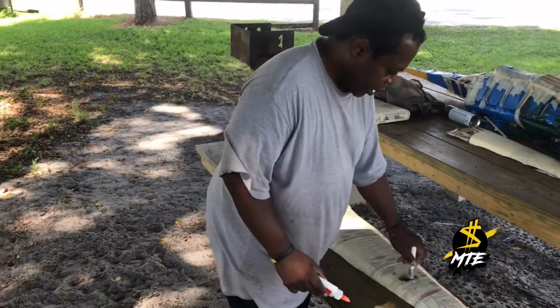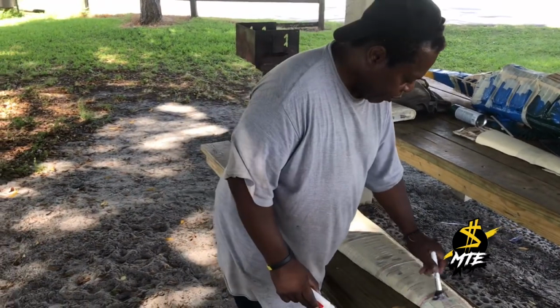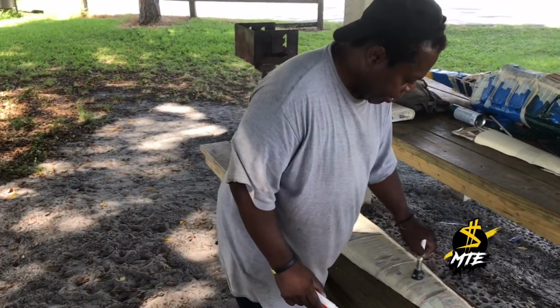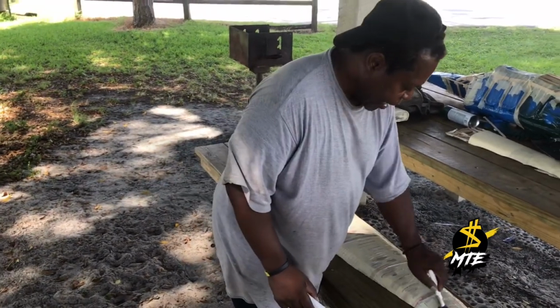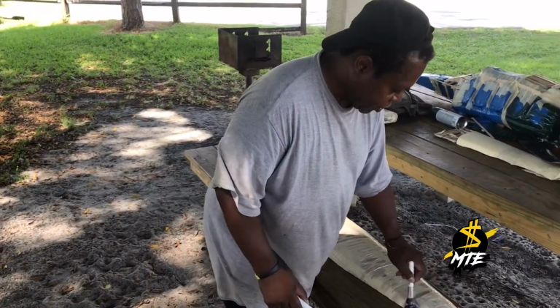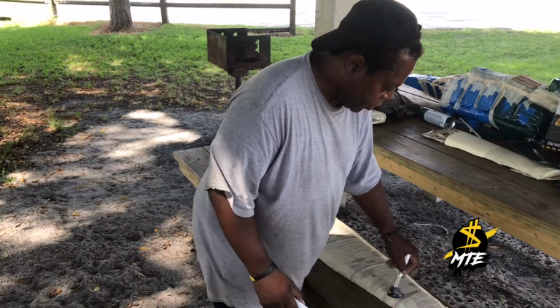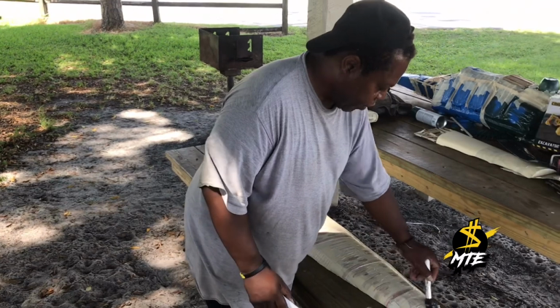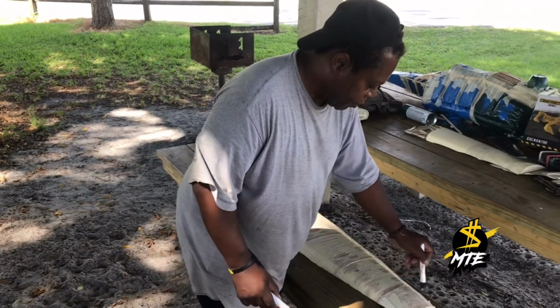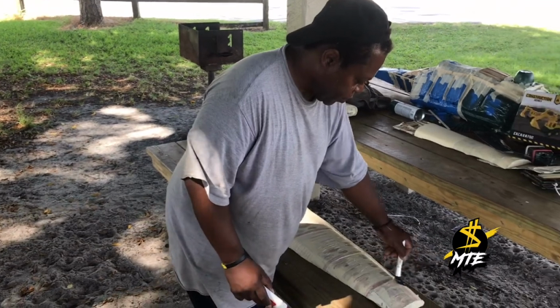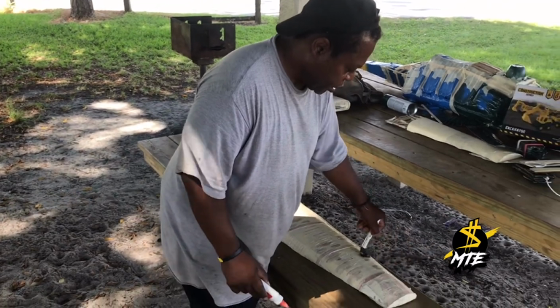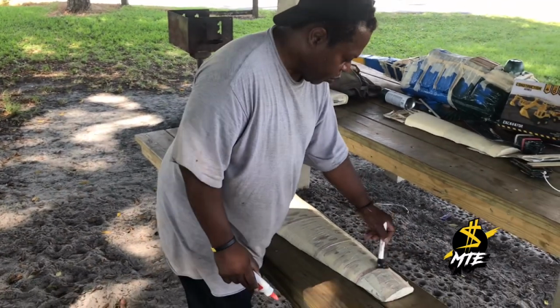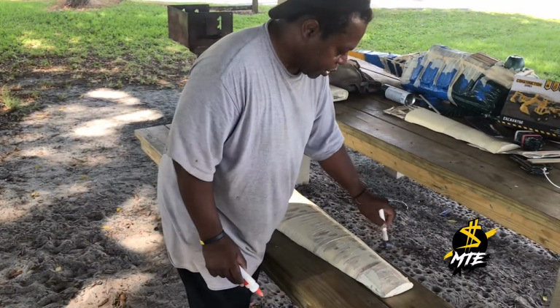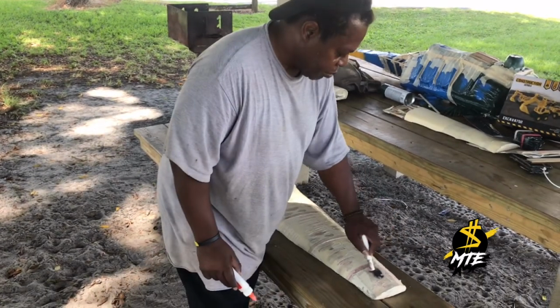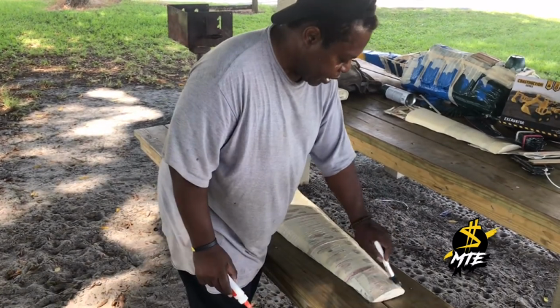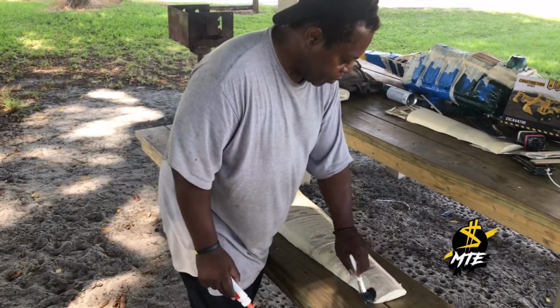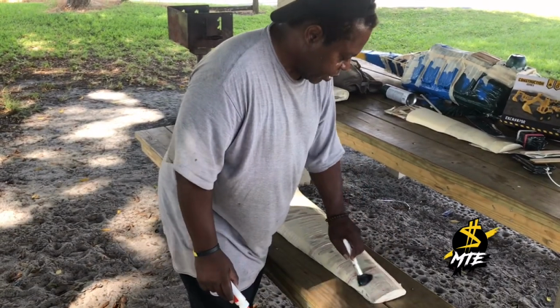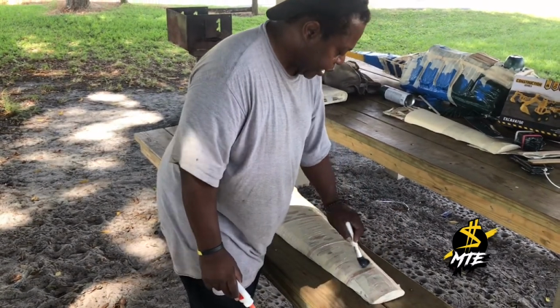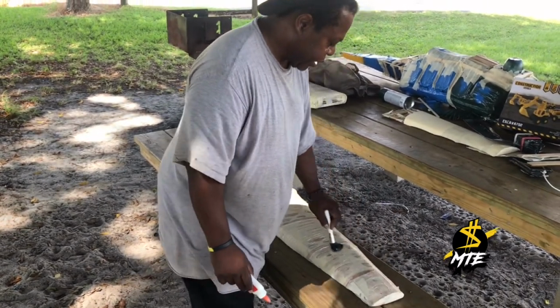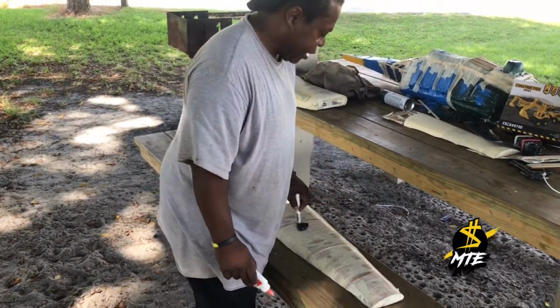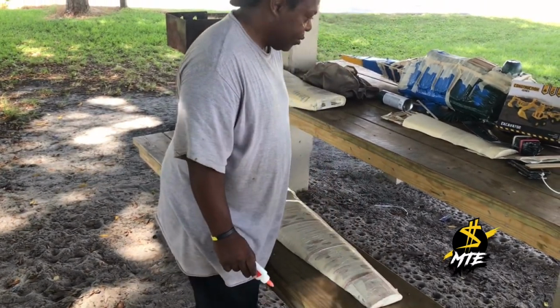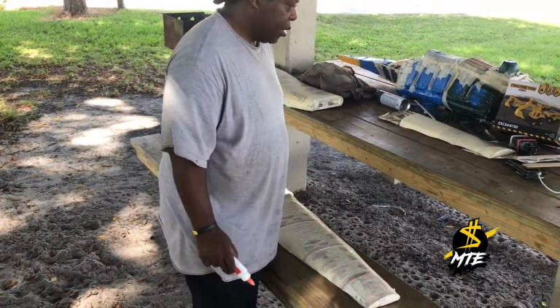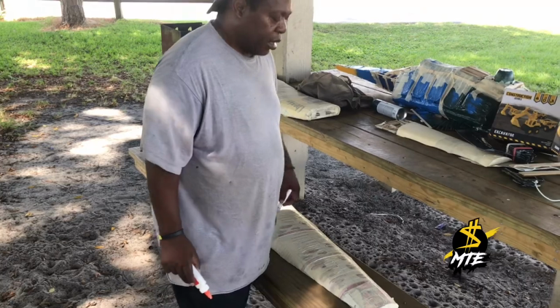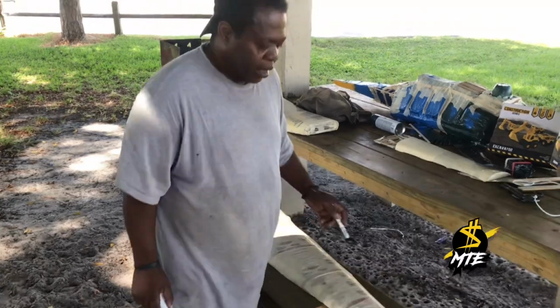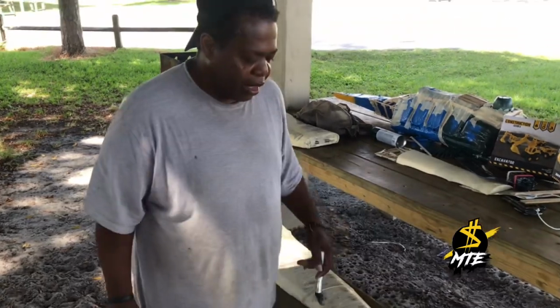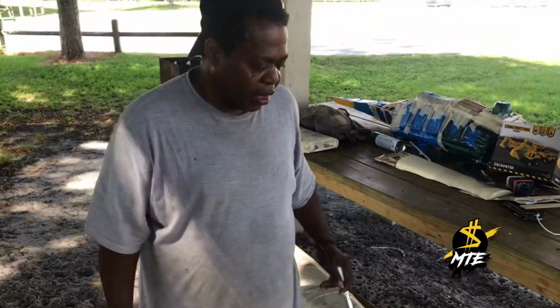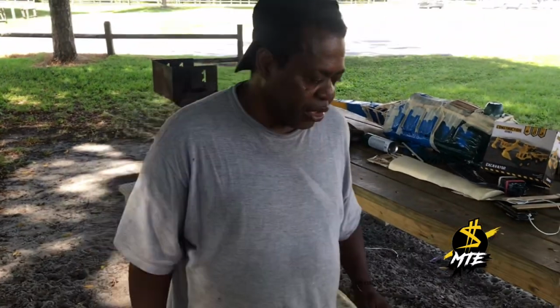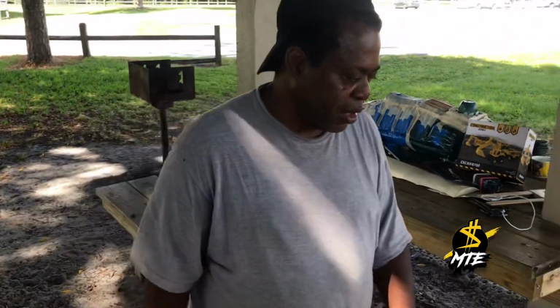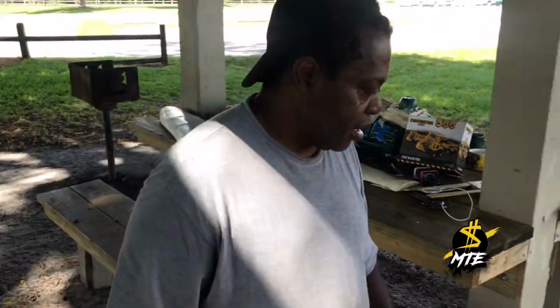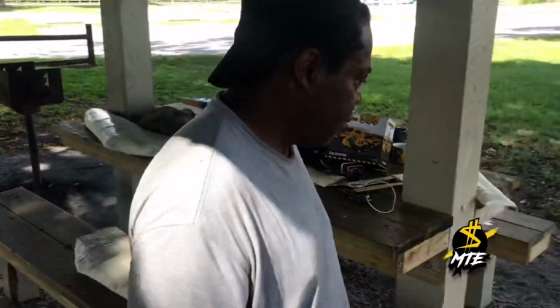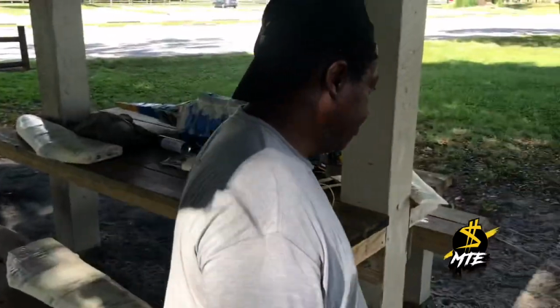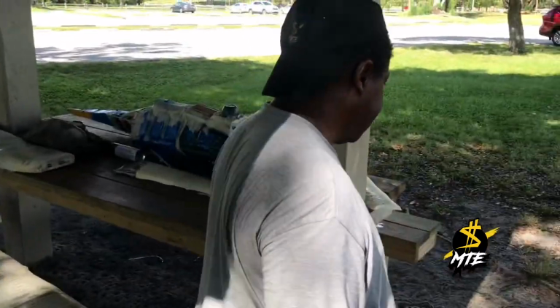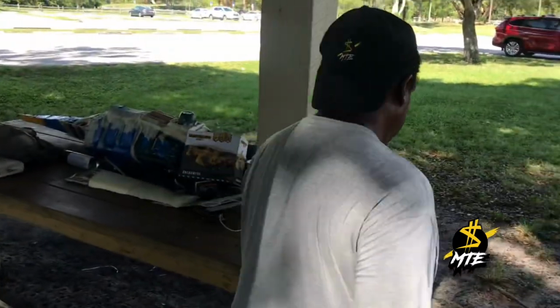It's going to take around maybe an hour or so for this to dry up. But since it's a nice hot sunny day, it should be dry in a little while.